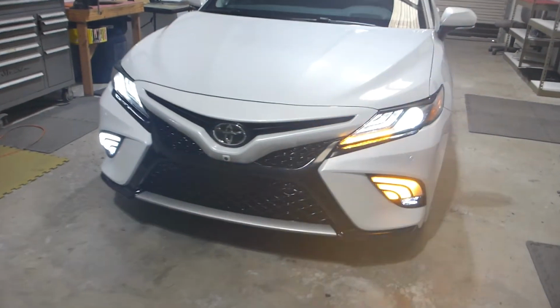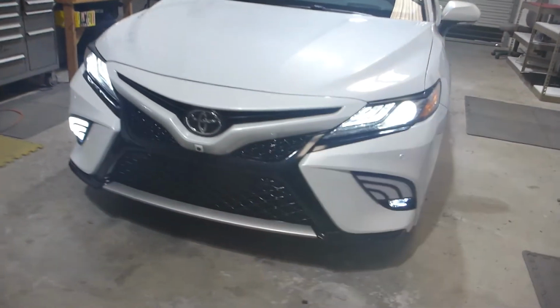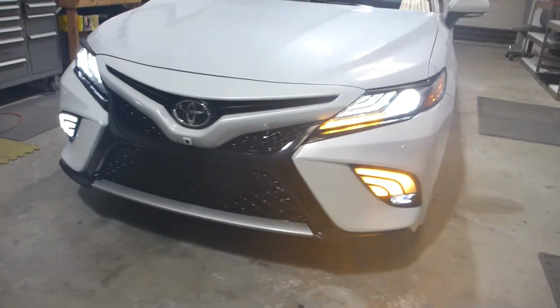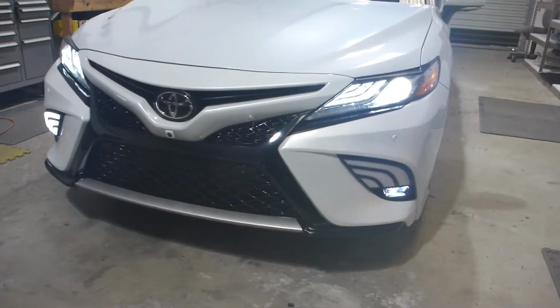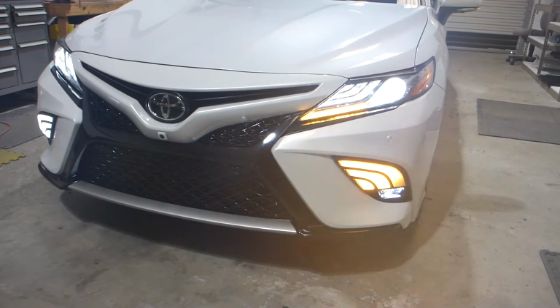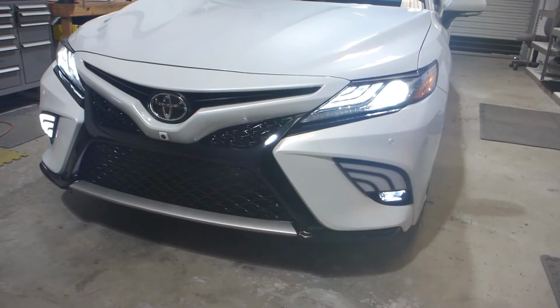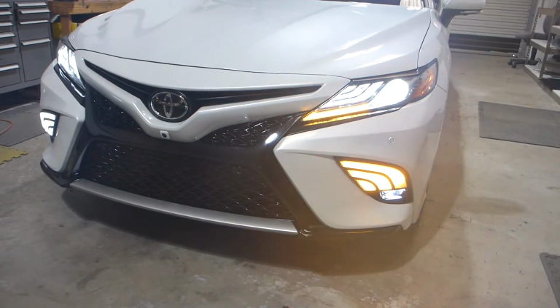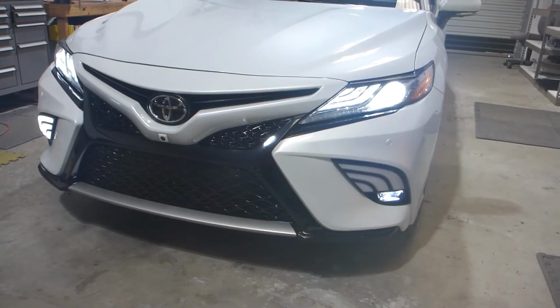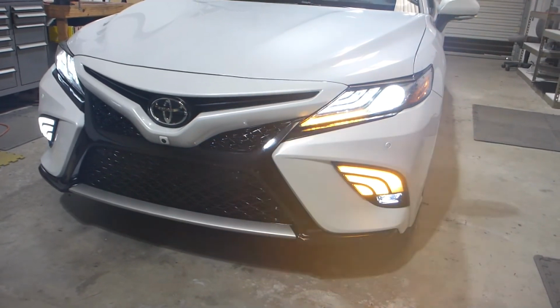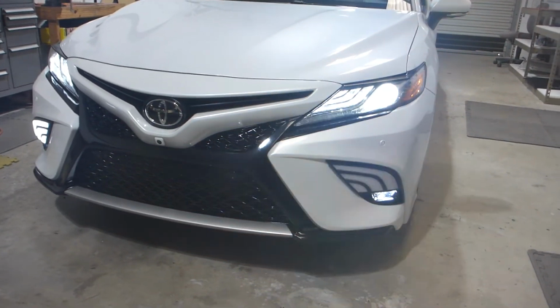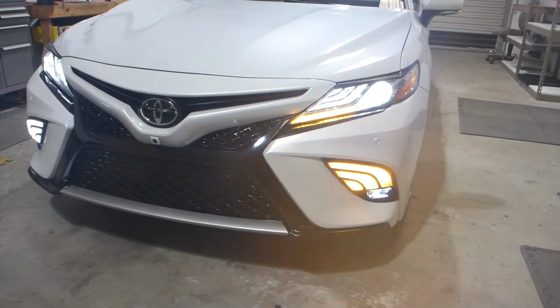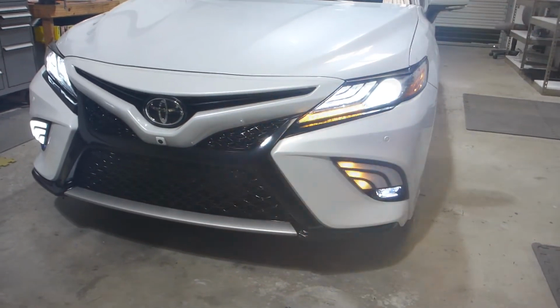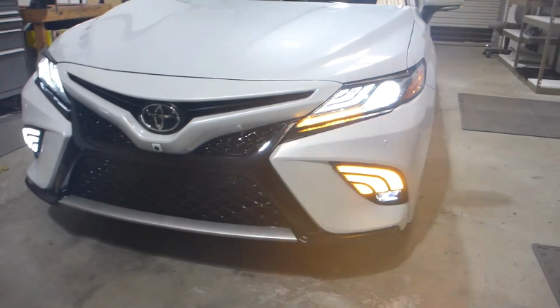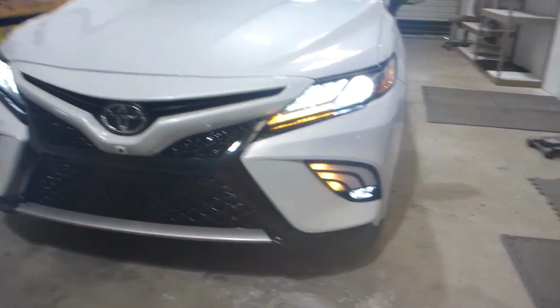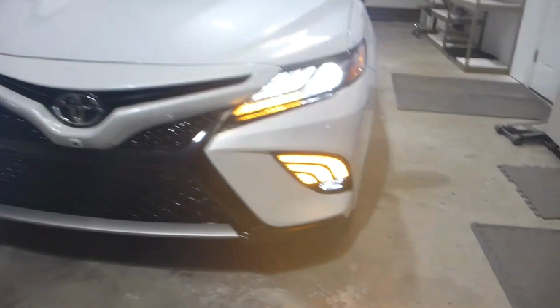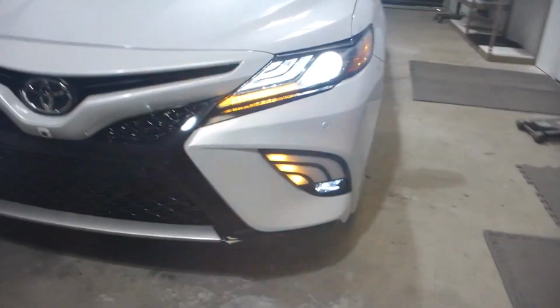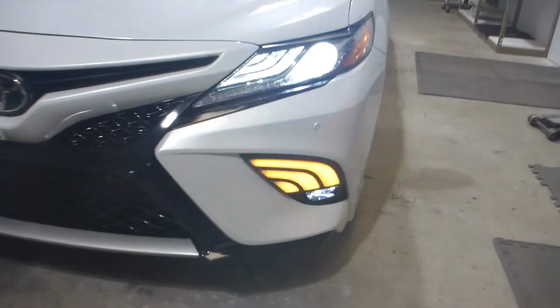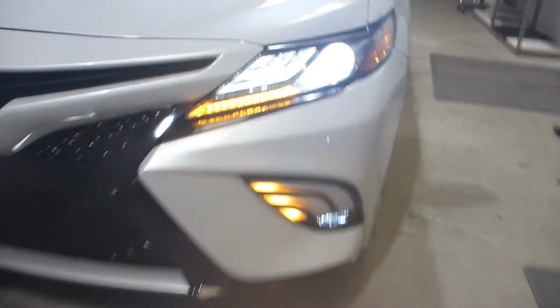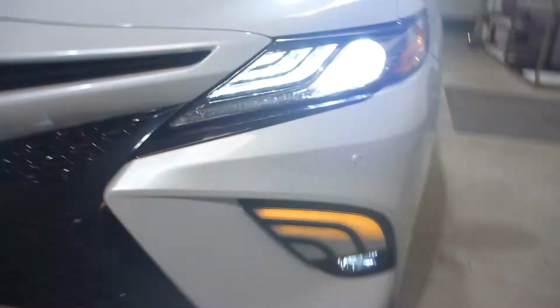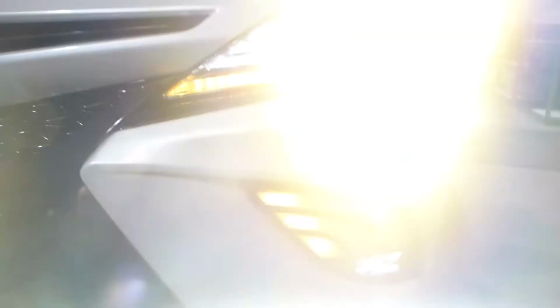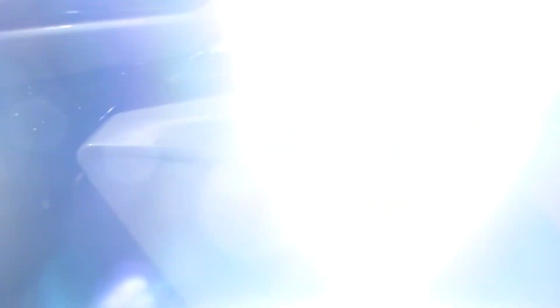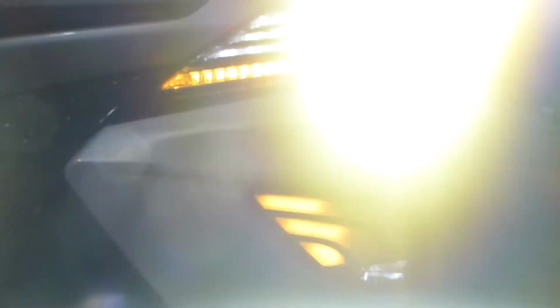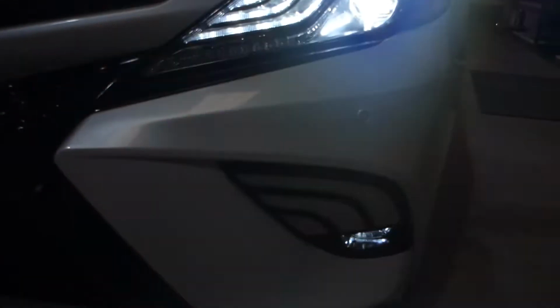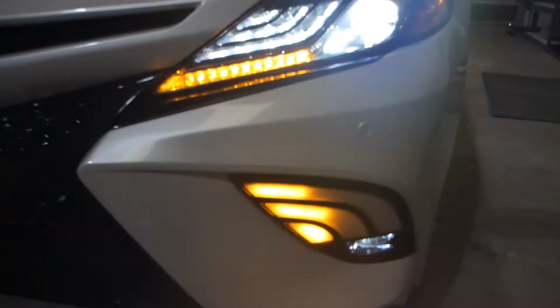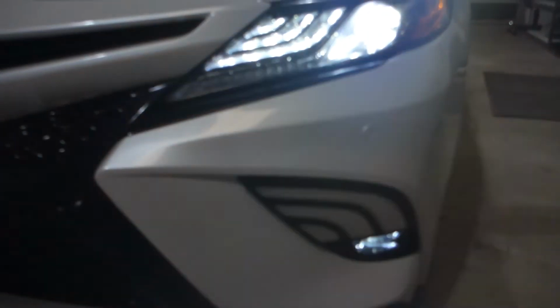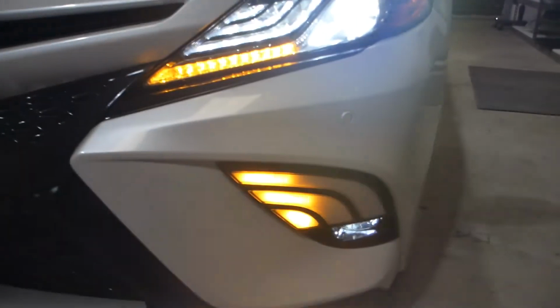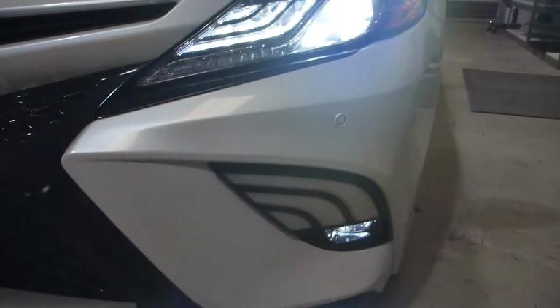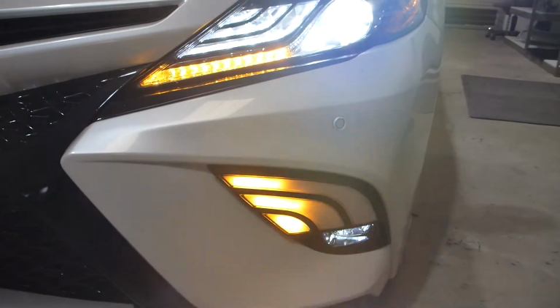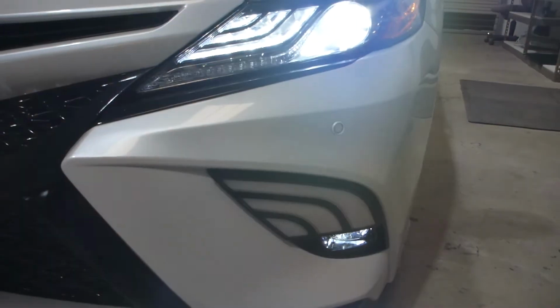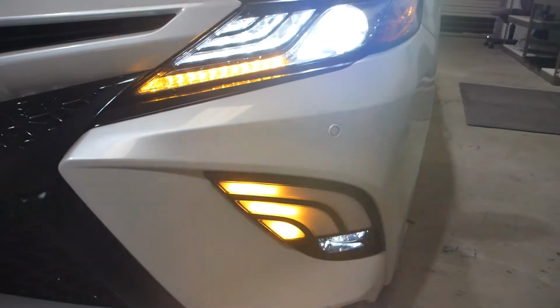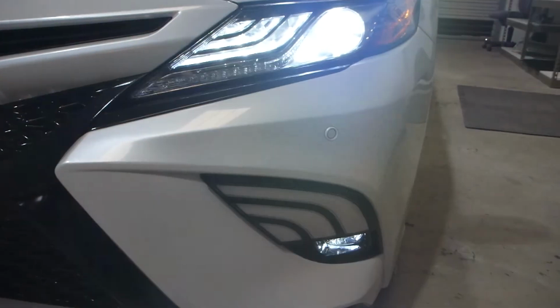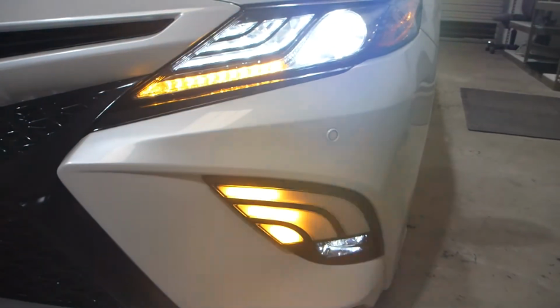So you get a nice little sequential turn signal feature. That is pretty rad, and the amber is certainly close enough — if not a spot-on match — to the OEM color amber. So we're definitely pleased with that.